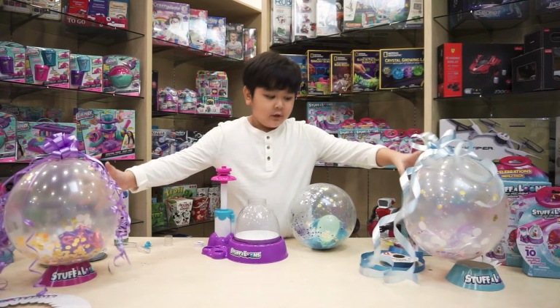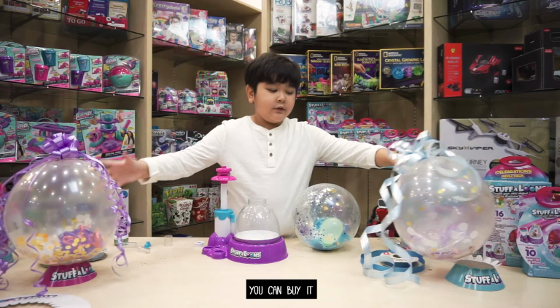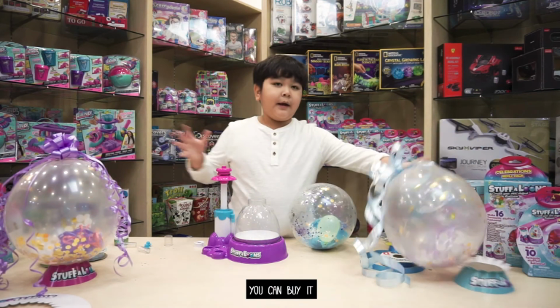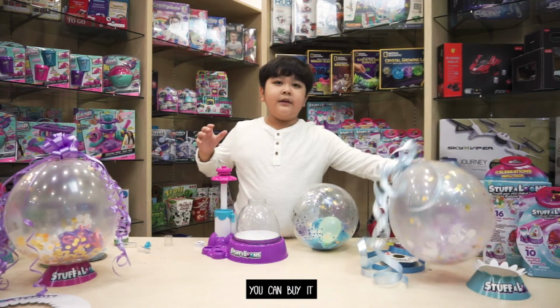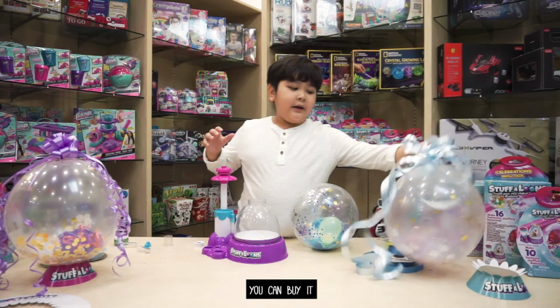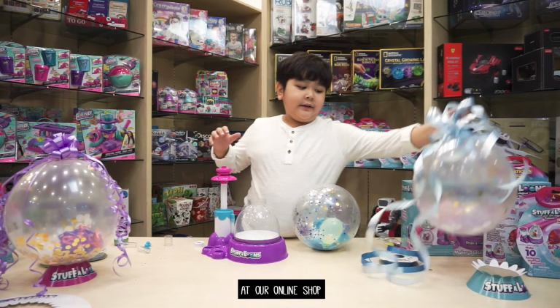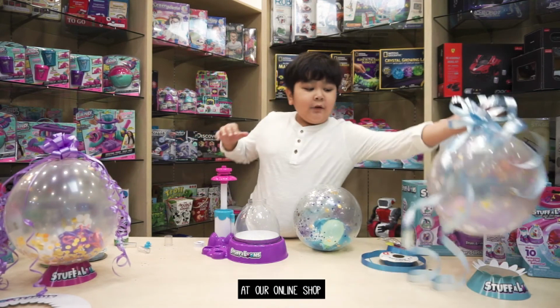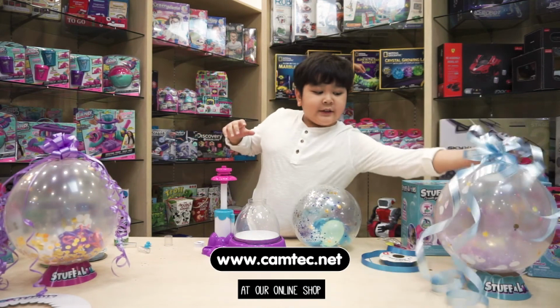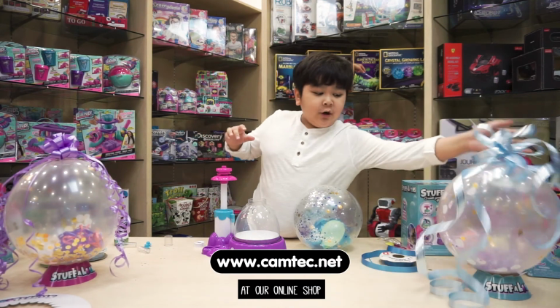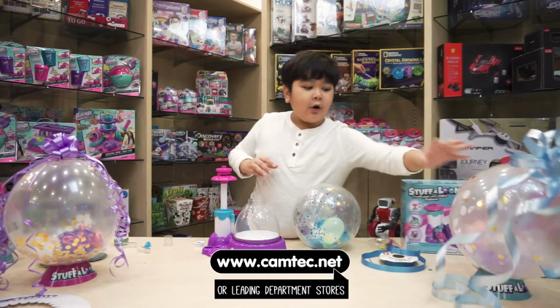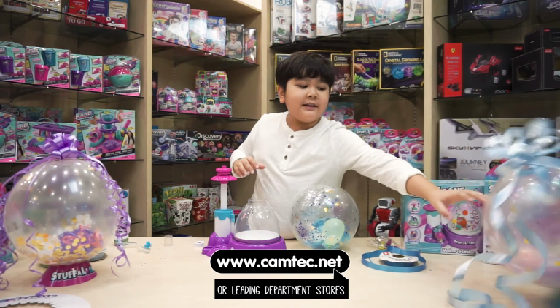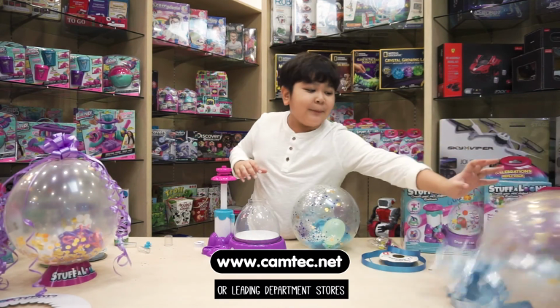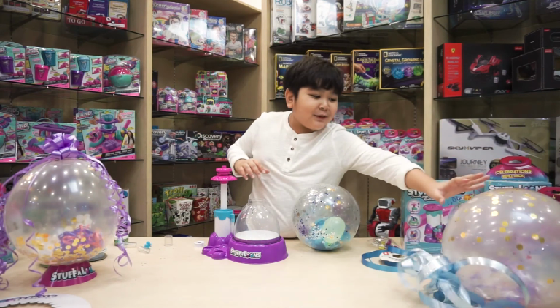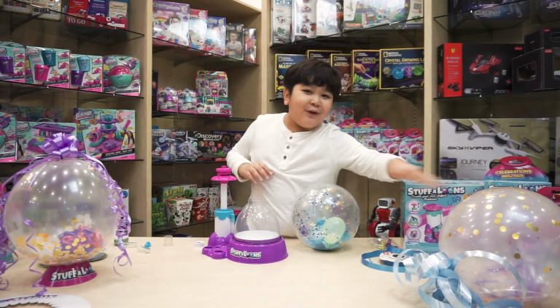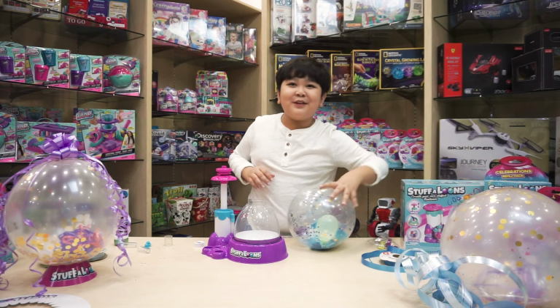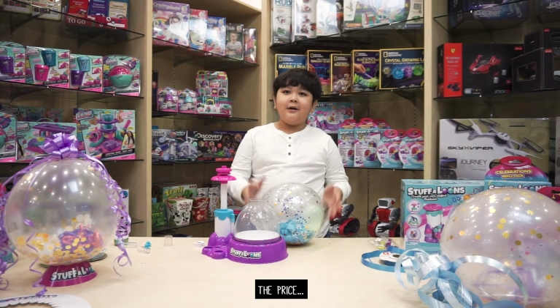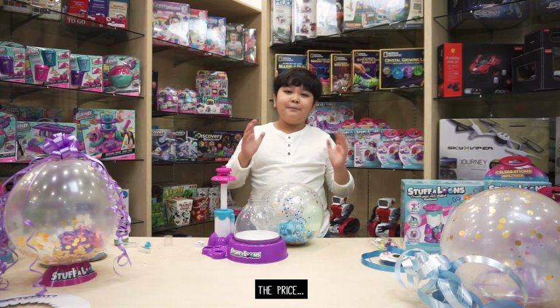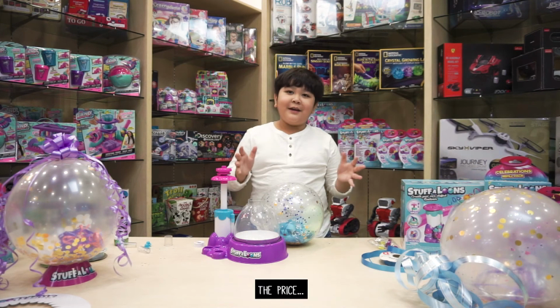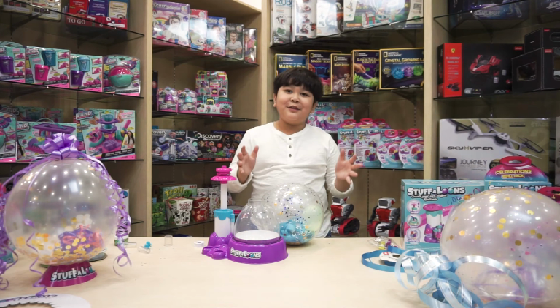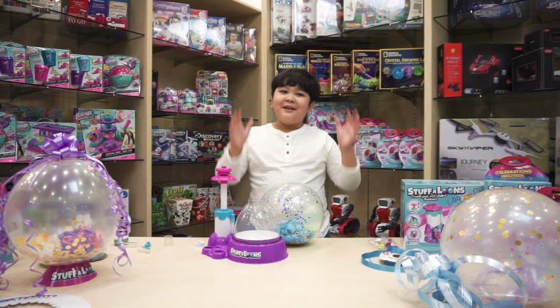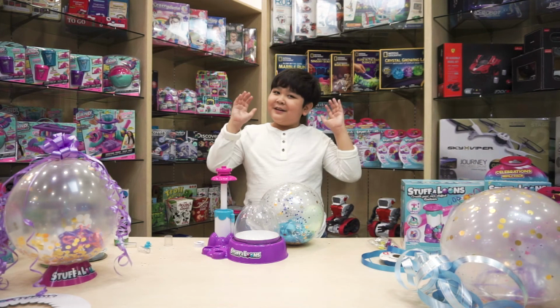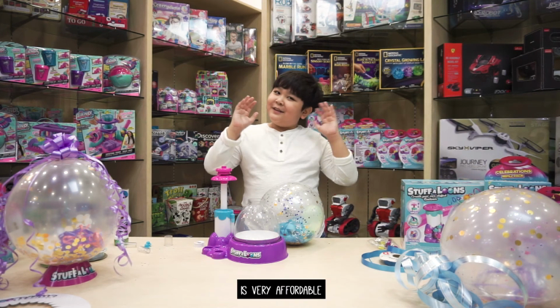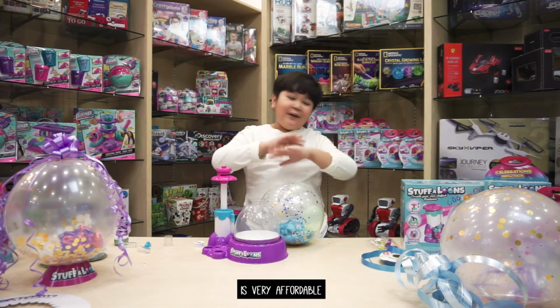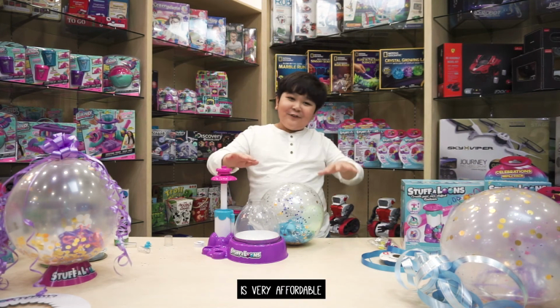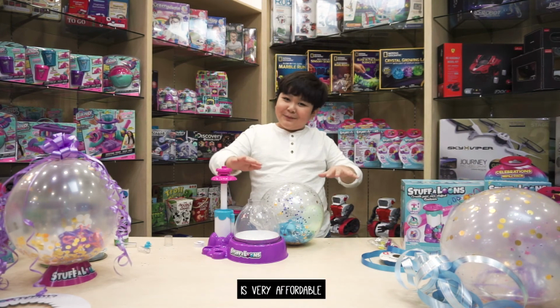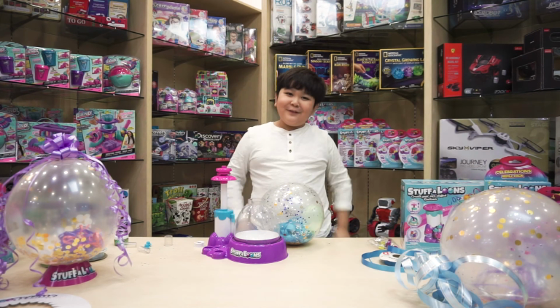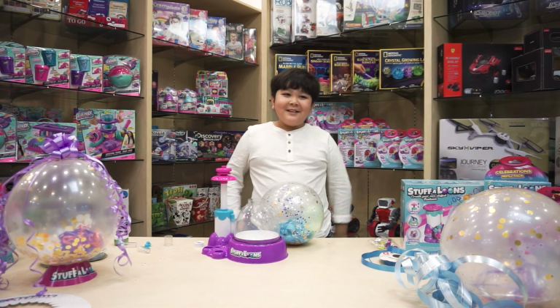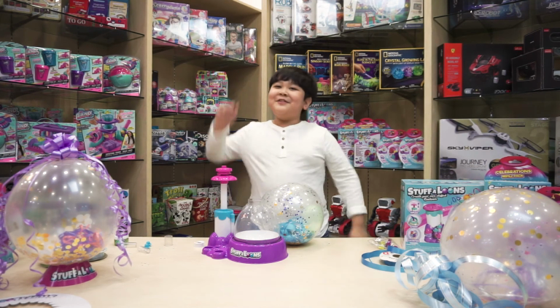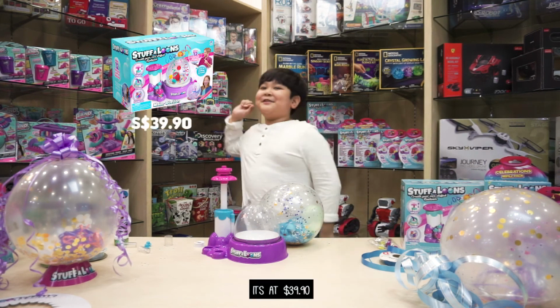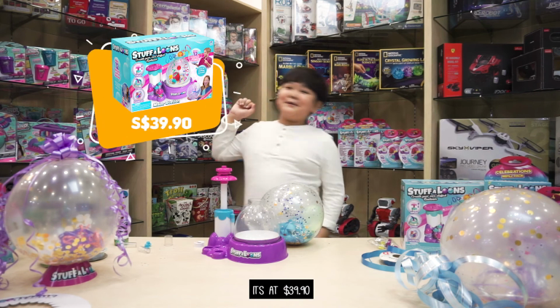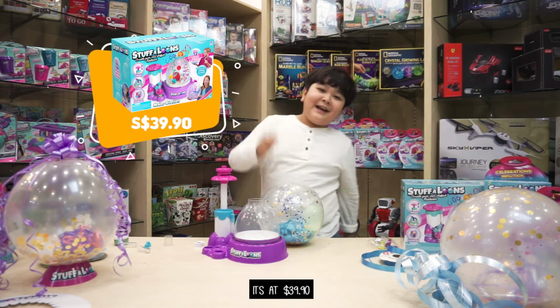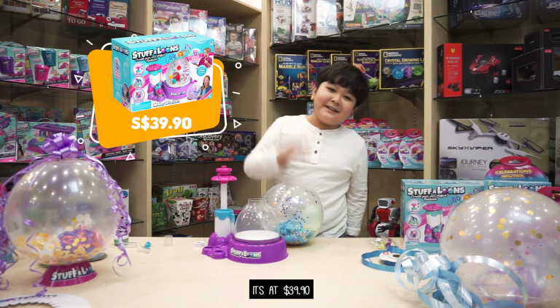You can buy it at our online shop or leading department stores. The price is very affordable — it's at $39.90.